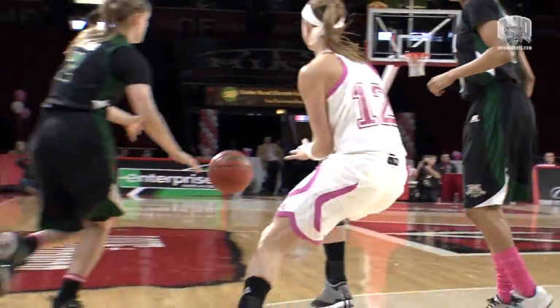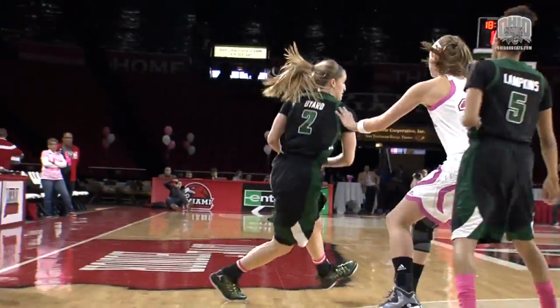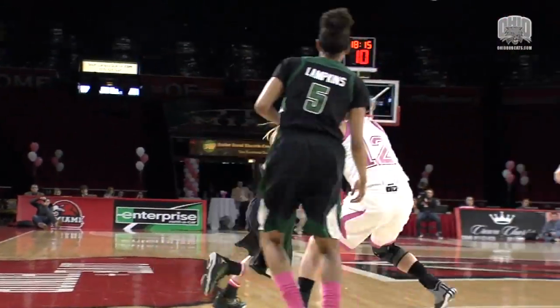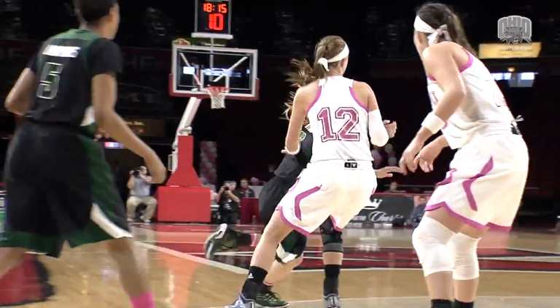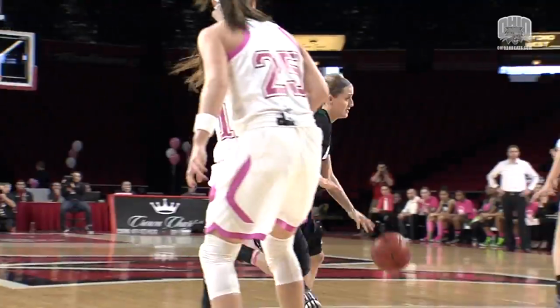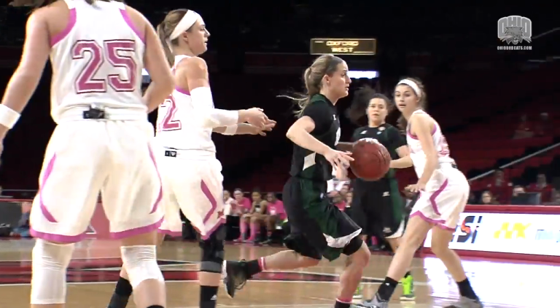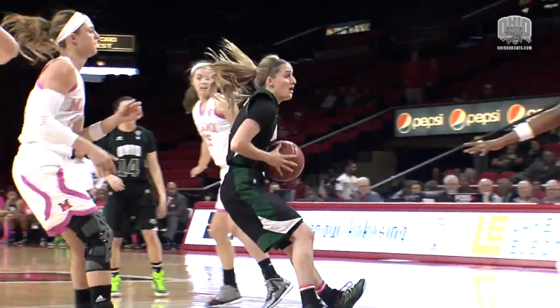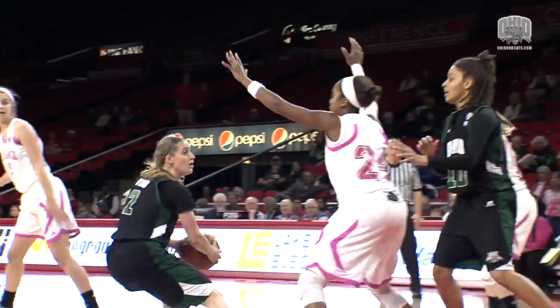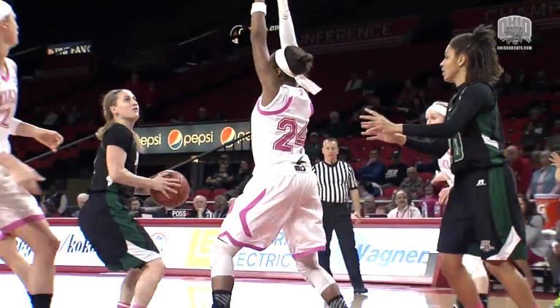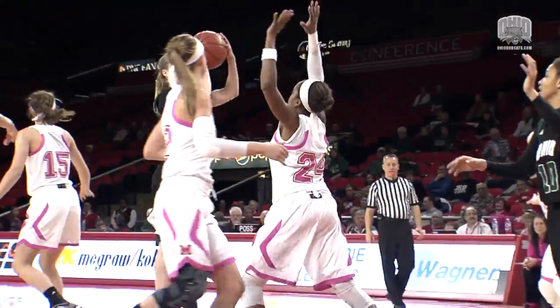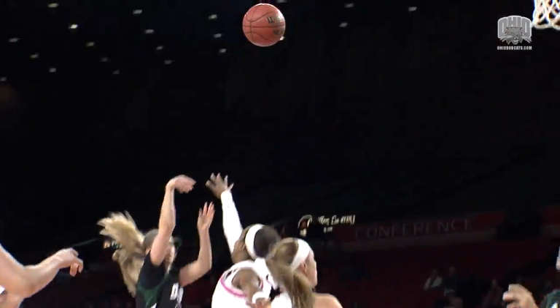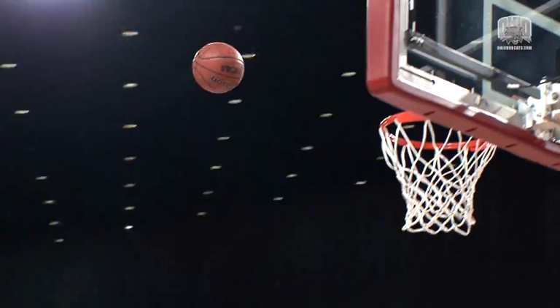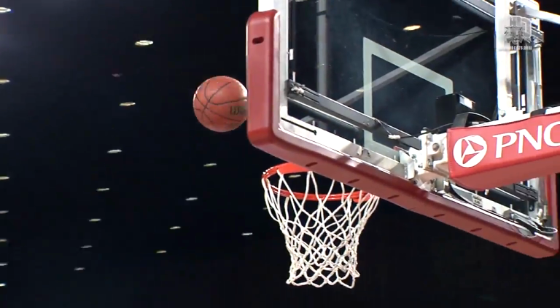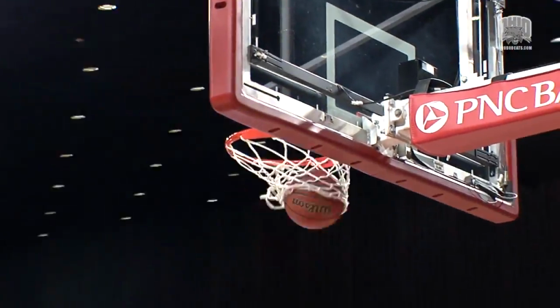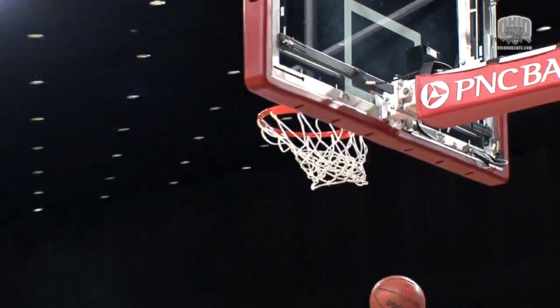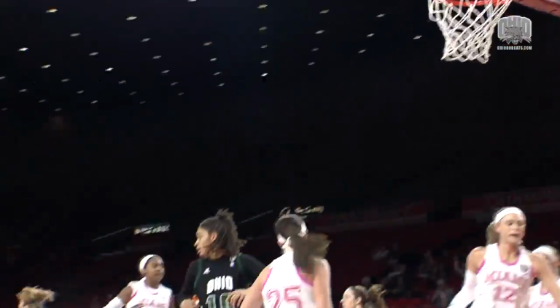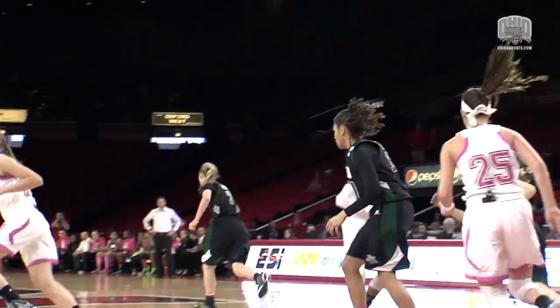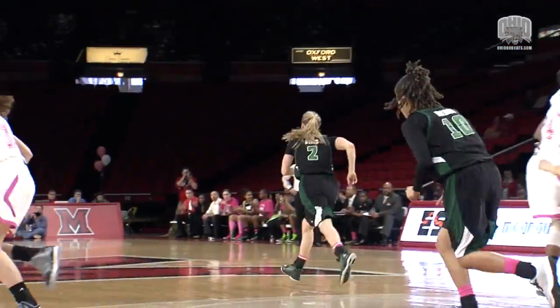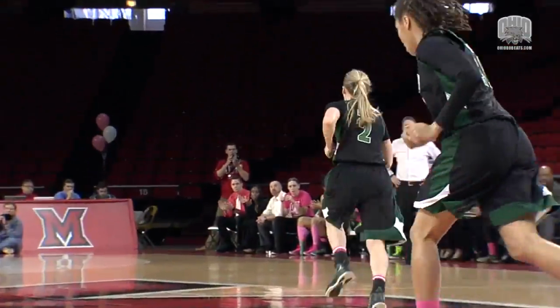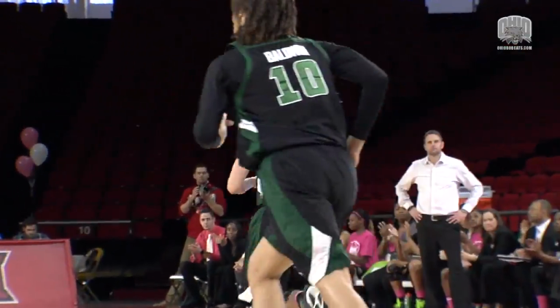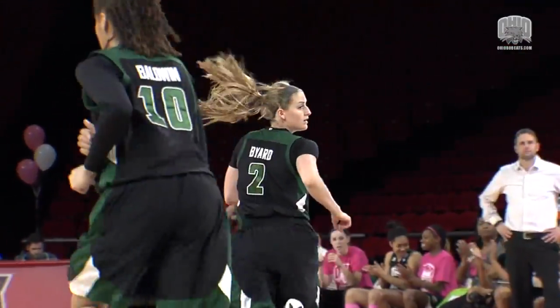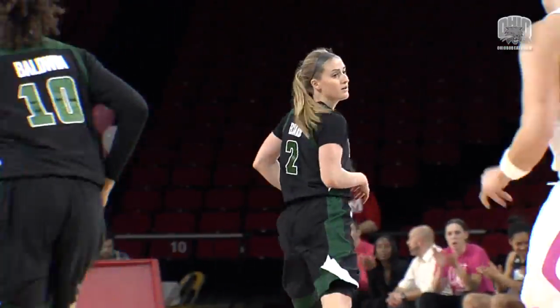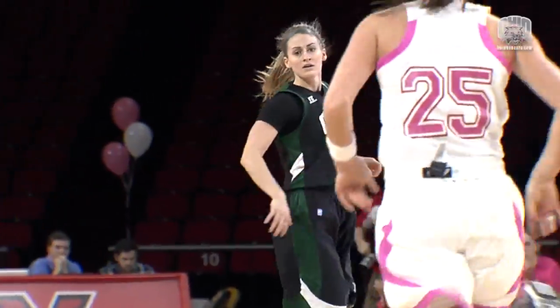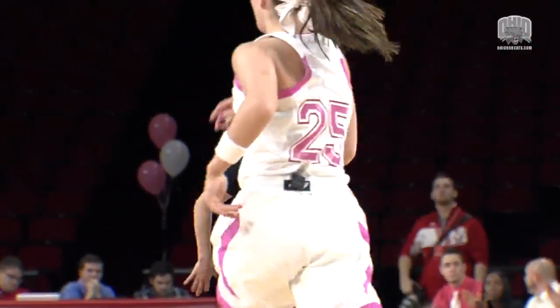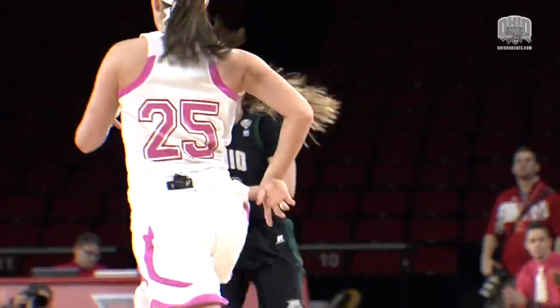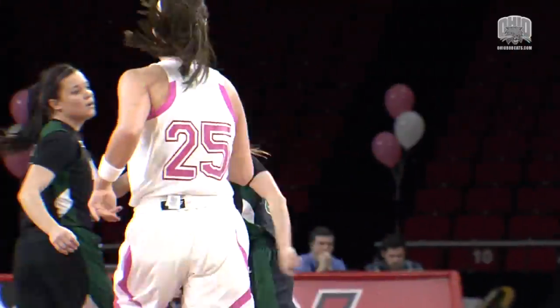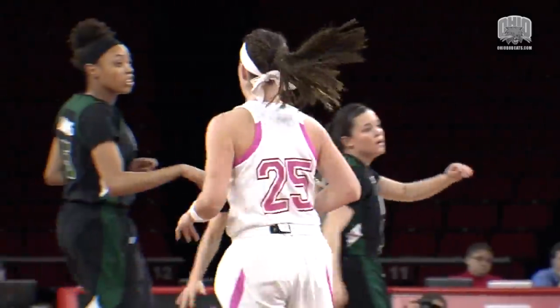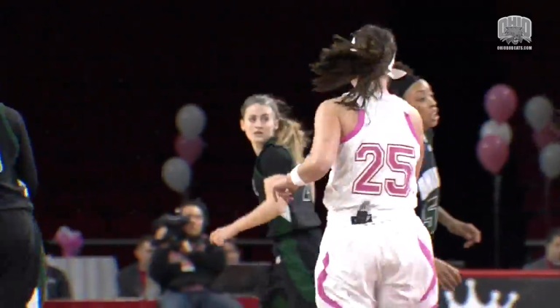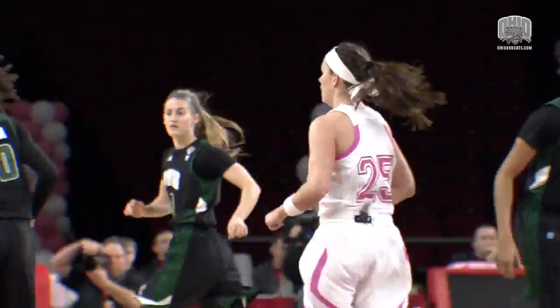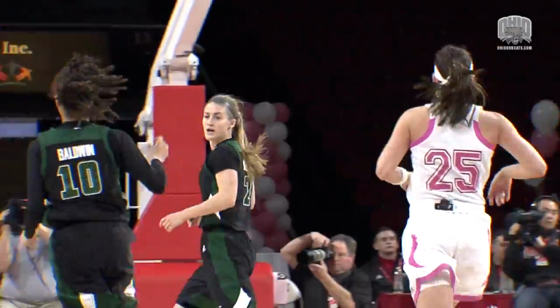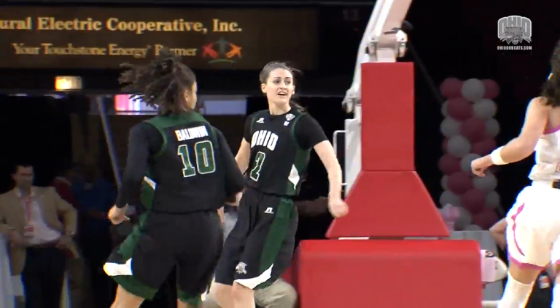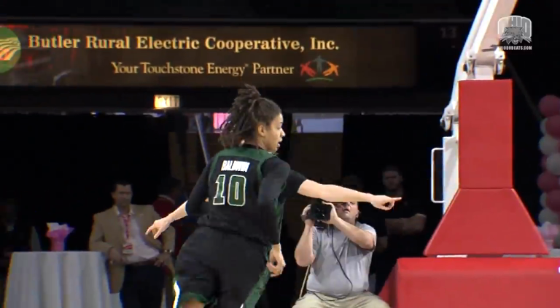Right side elbow, Kiki Lampkins hands it off to Bayard, into the middle of the paint, gives up her dribble, fadeaway shot — she got it. Good shot there from Mariah Bayard. Five to nothing, Ohio leads Miami.